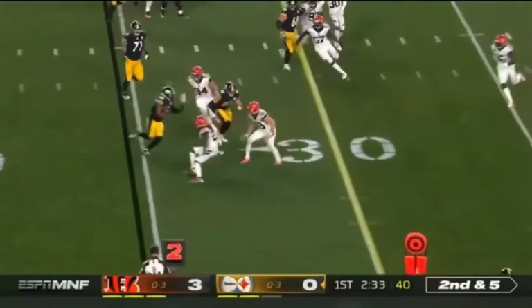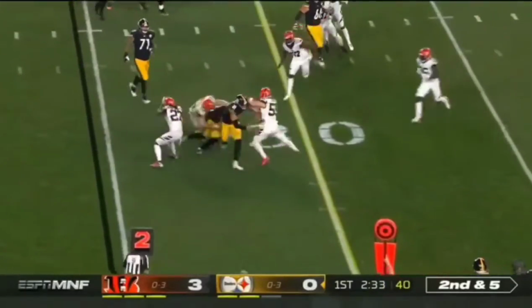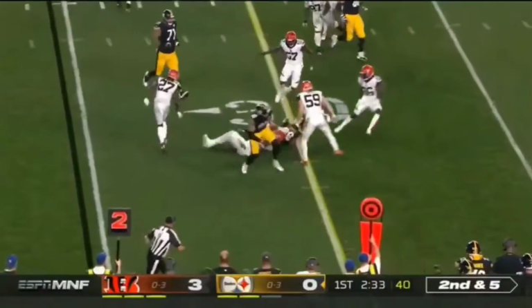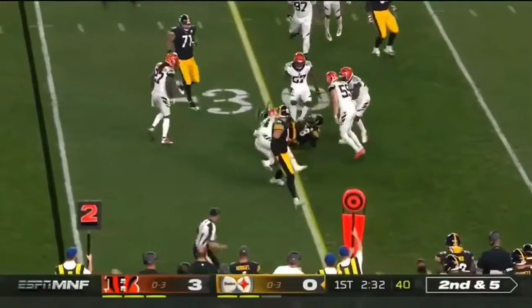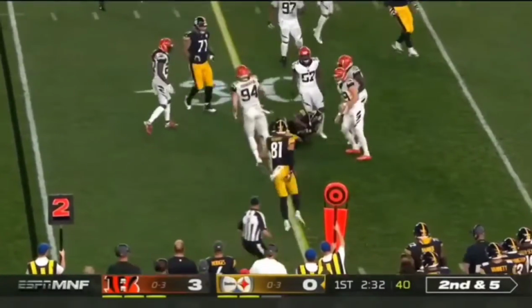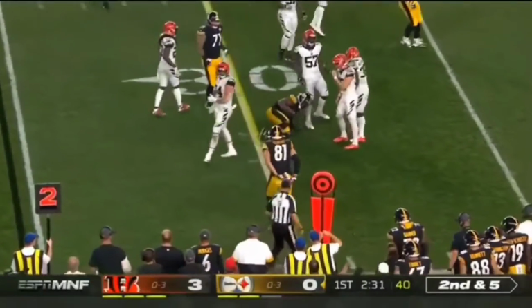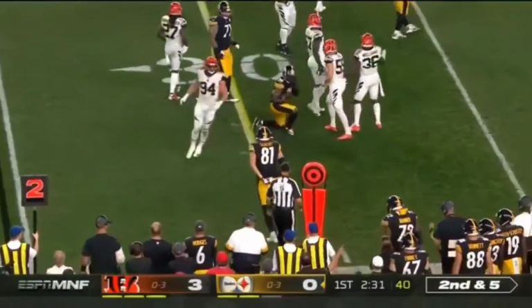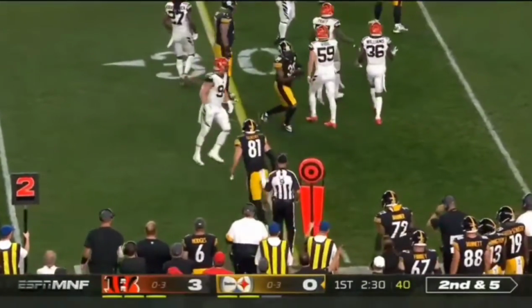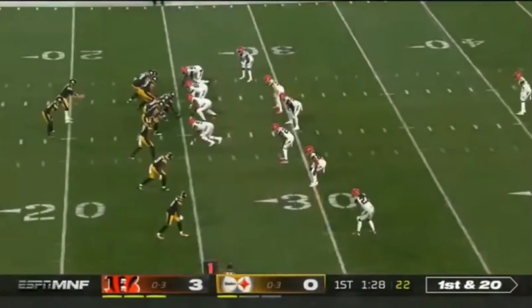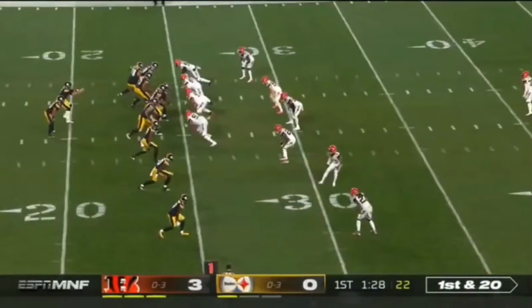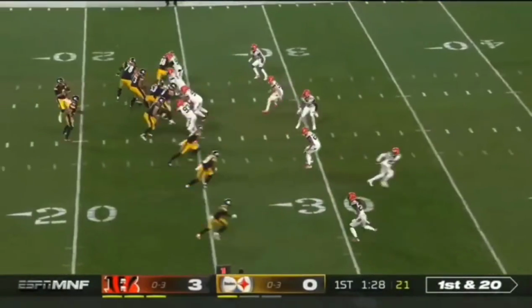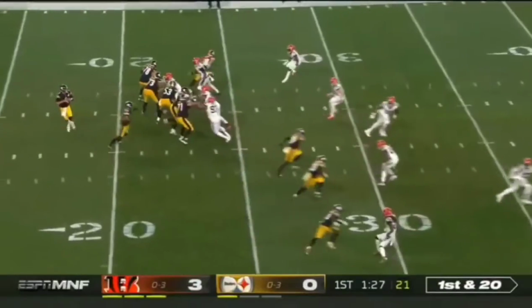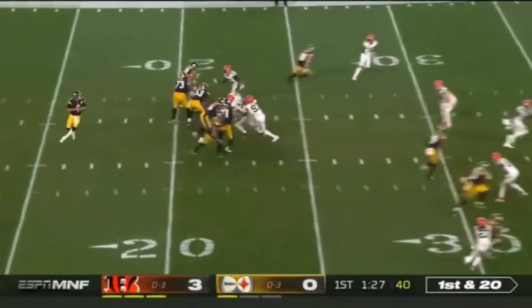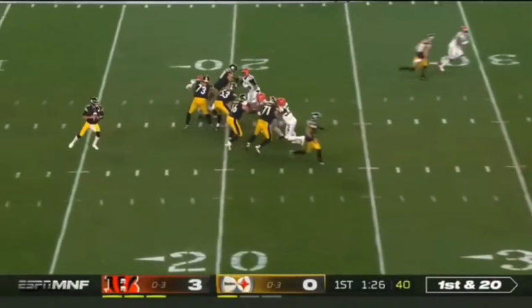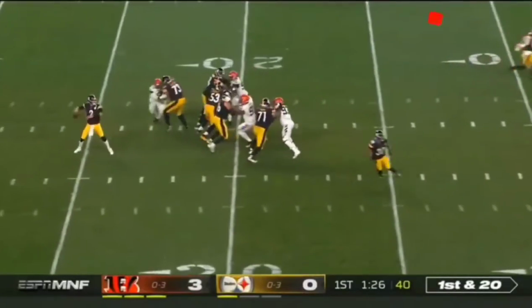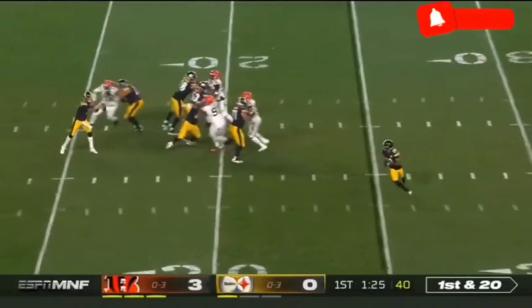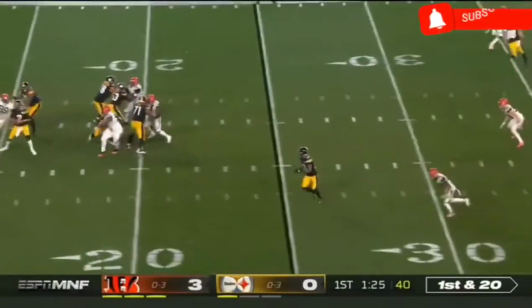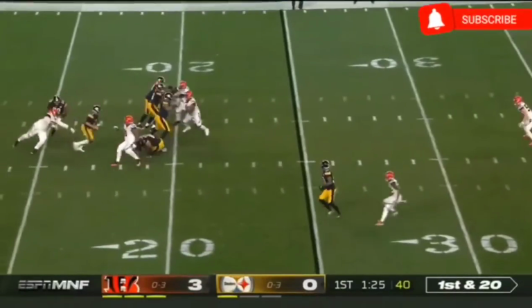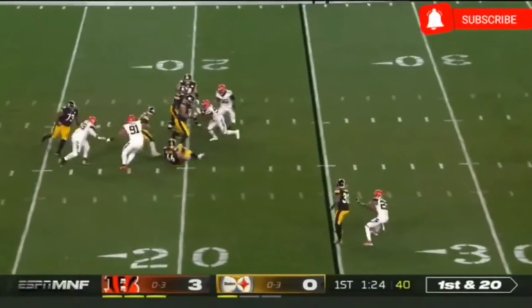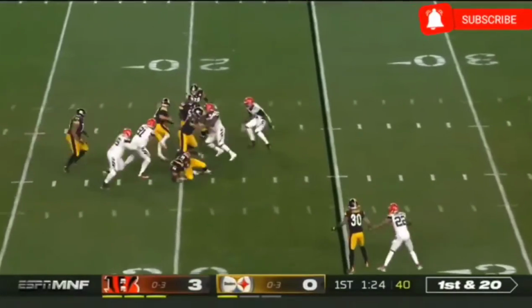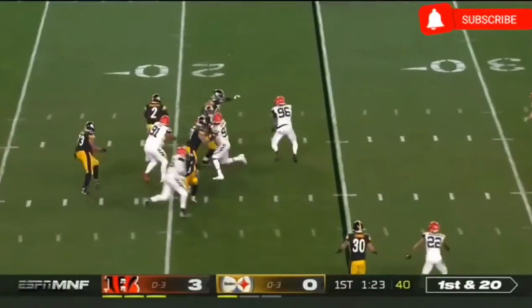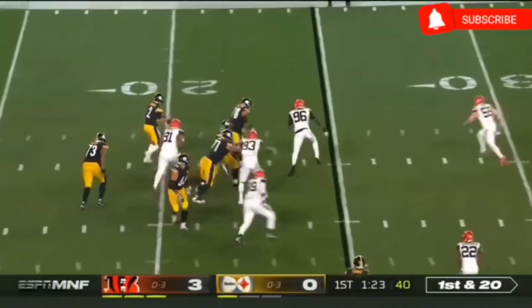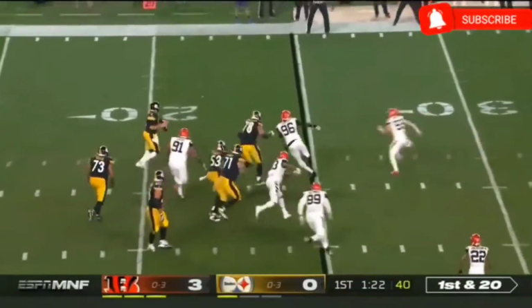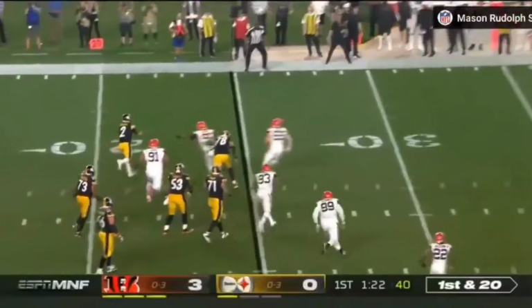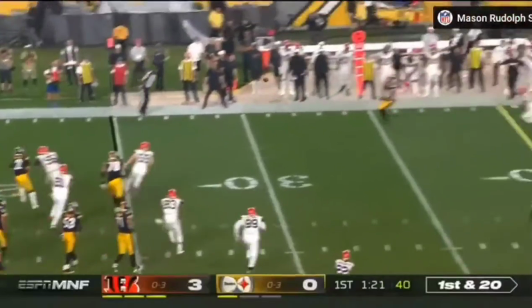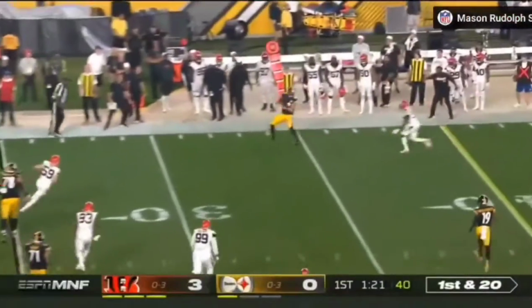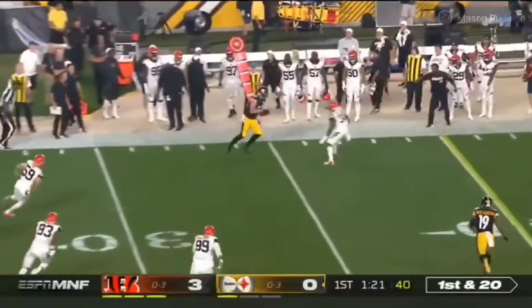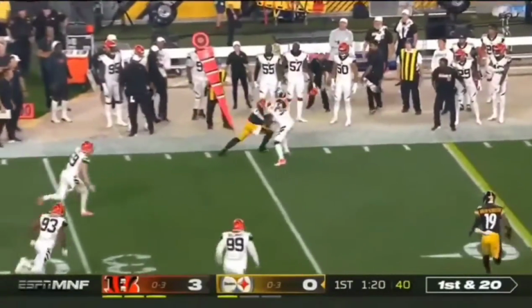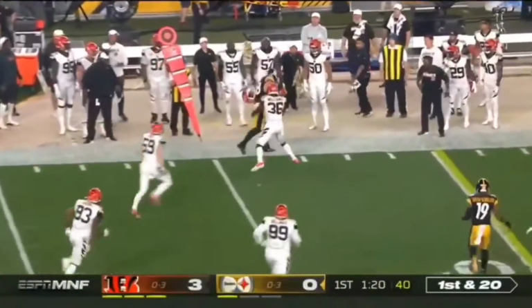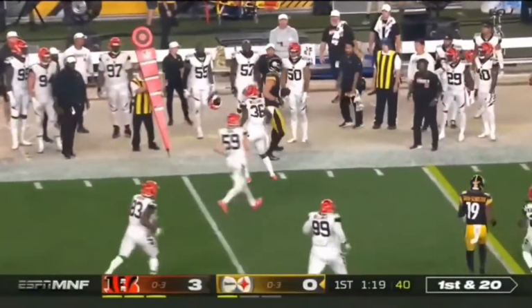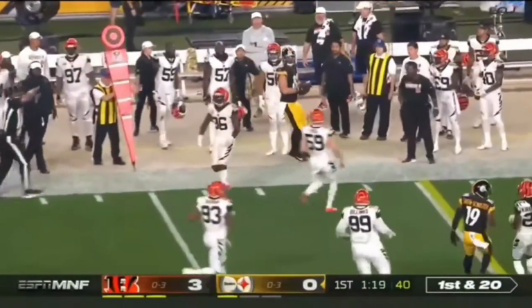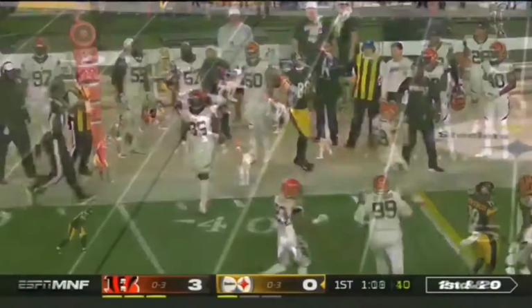Here's Samuels again, who is showing up as a big part of the game plan. And it's a first and 20 as it stands. Mason Rudolph trying to extend the play here, and he does so as he gets it complete.